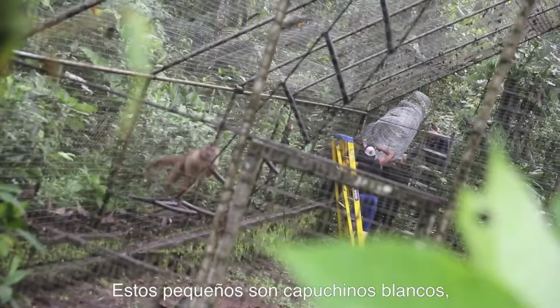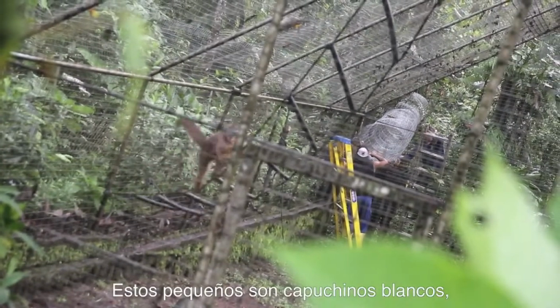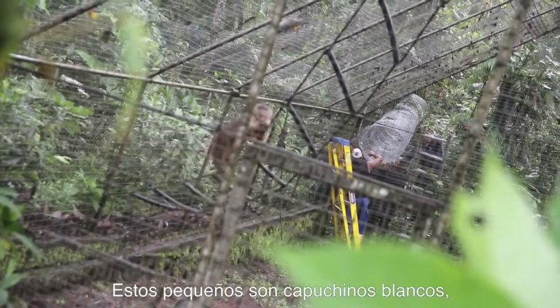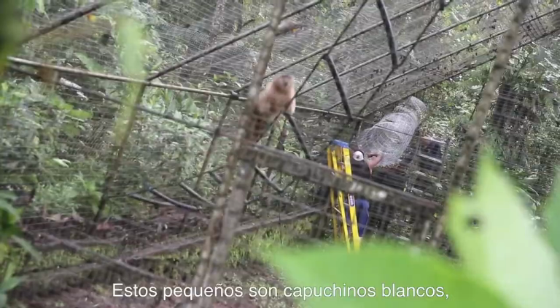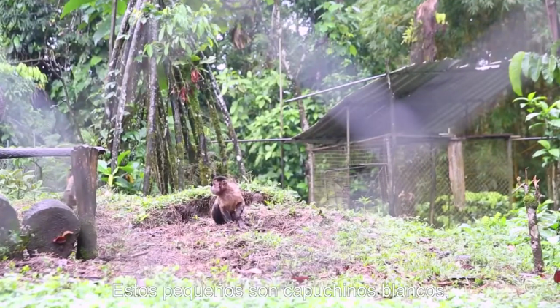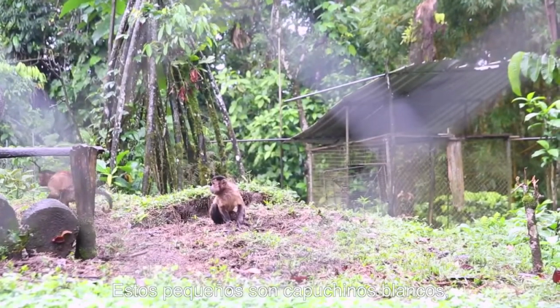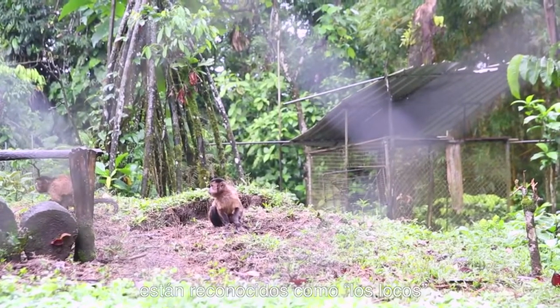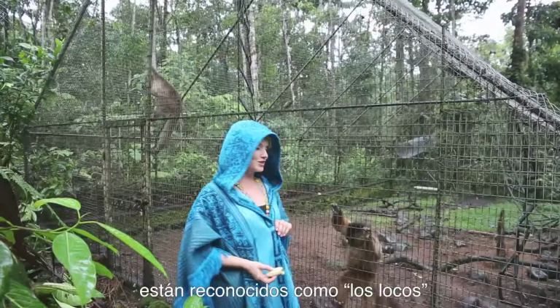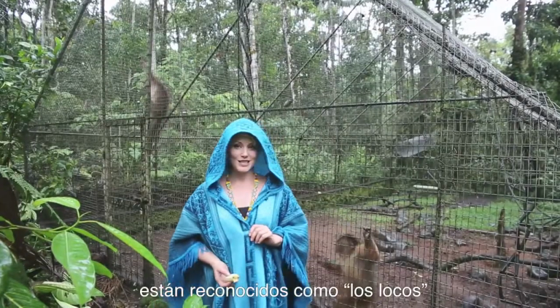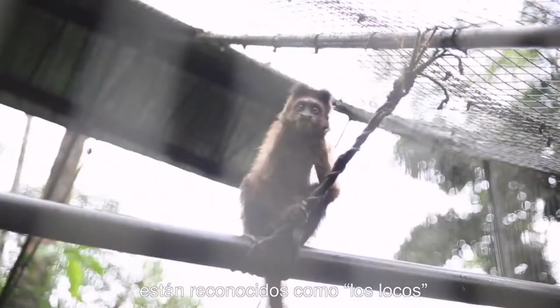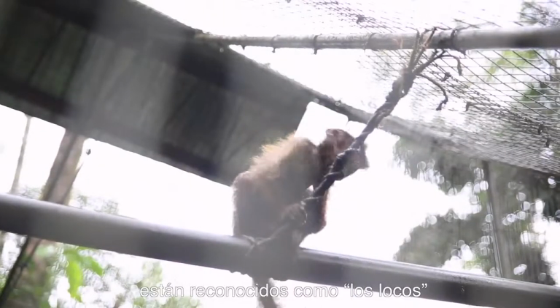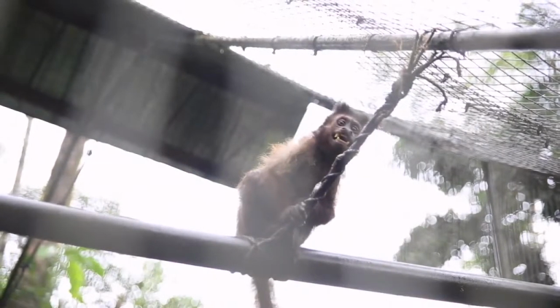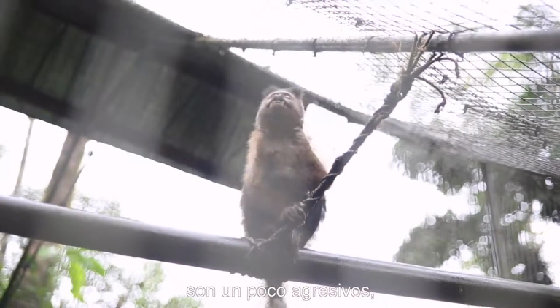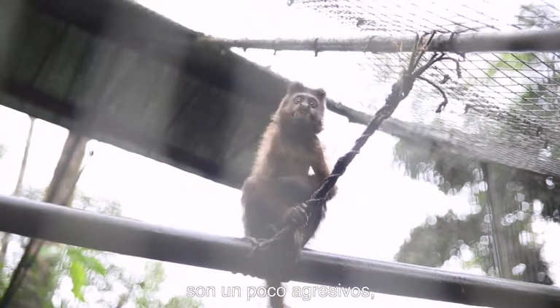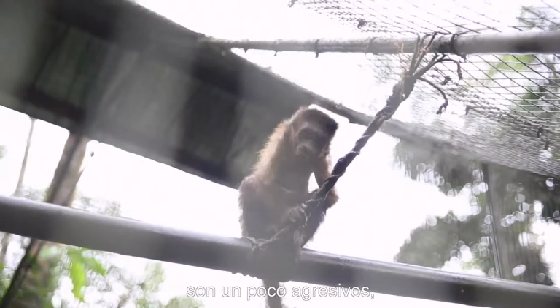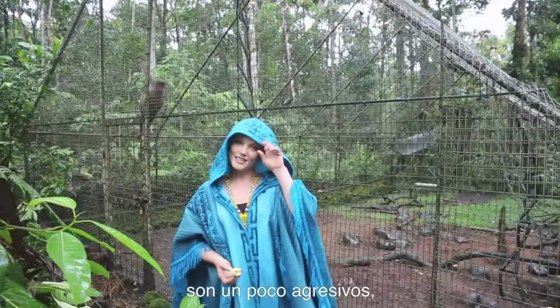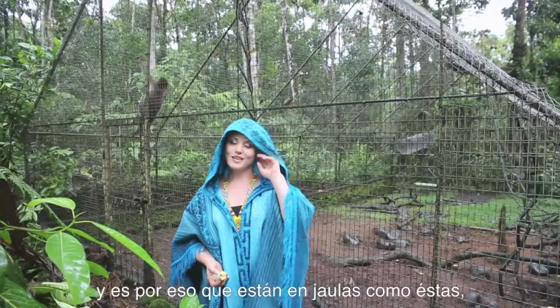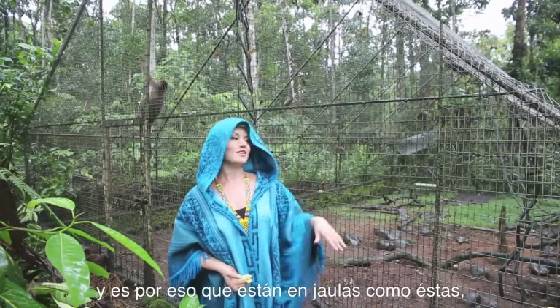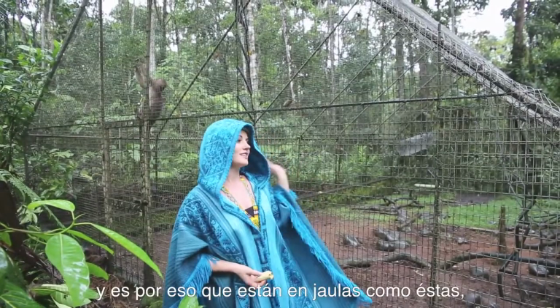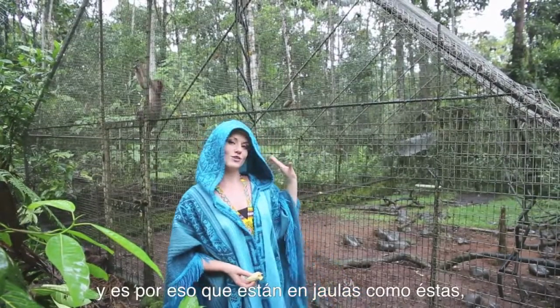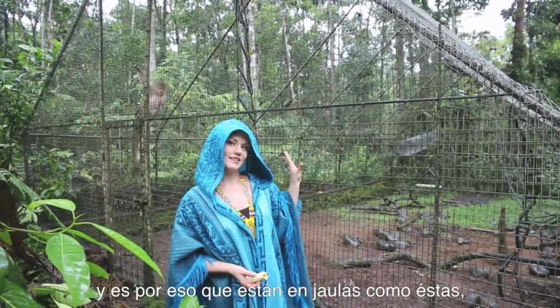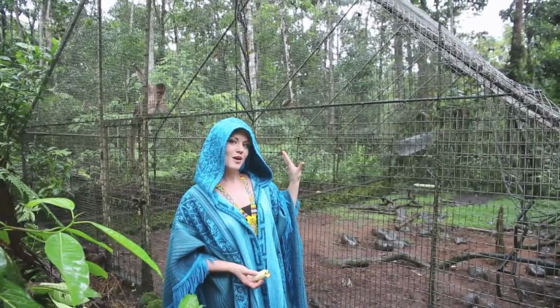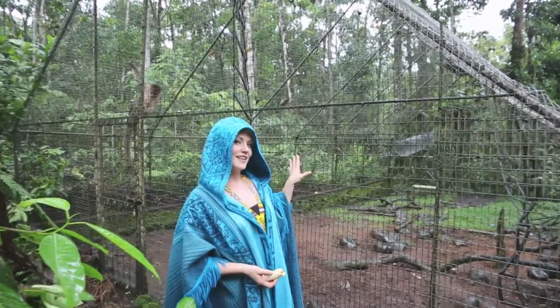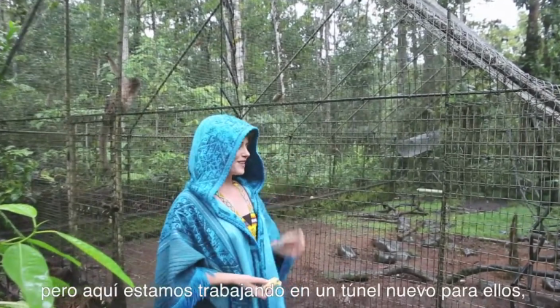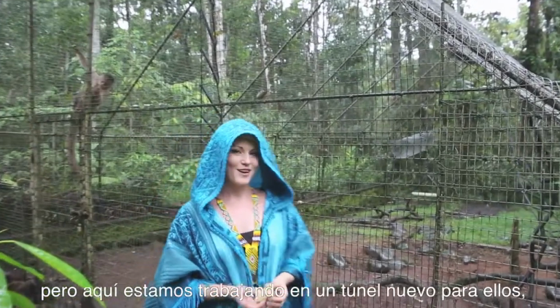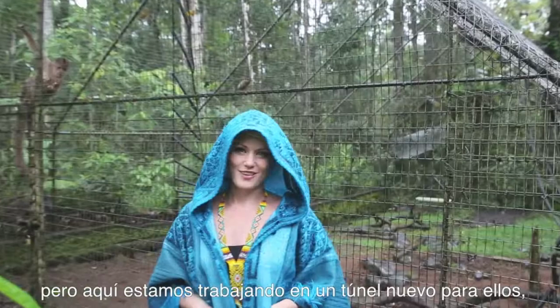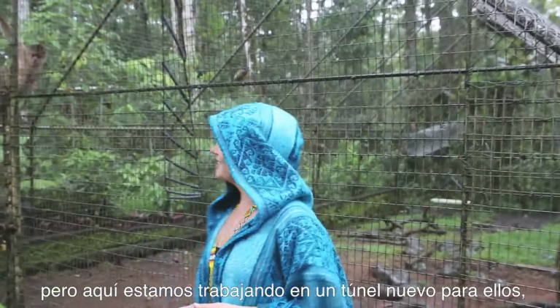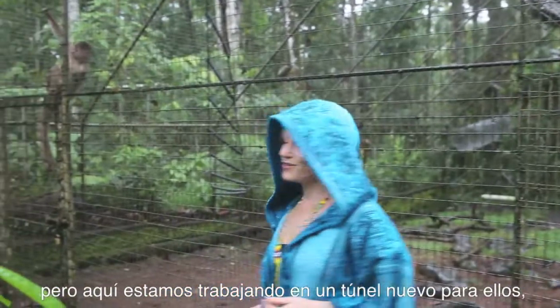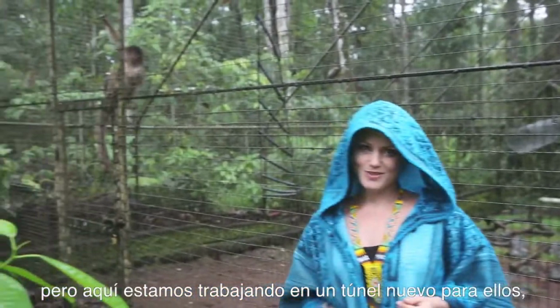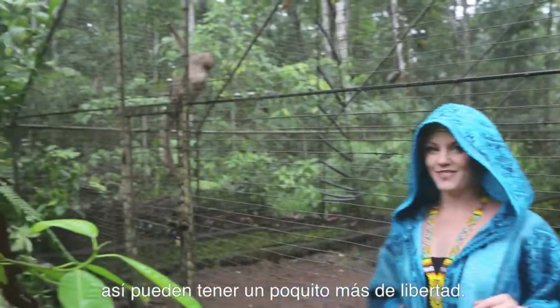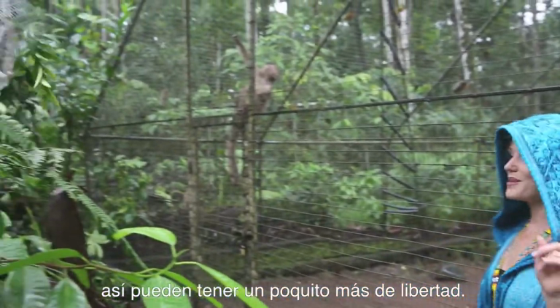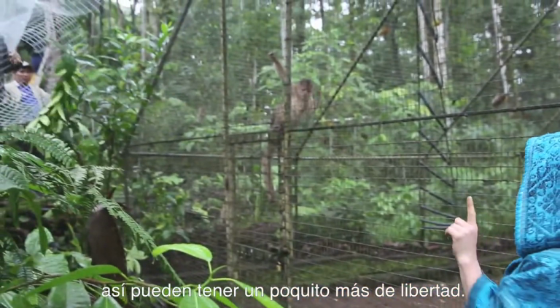These little guys are white cappuccinos — they're actually referred to as the locals. They're normally quite aggressive, and that's why they're in an enclosure like this. But here we are working on a brand new tunnel for them so they can have a little bit more fun.